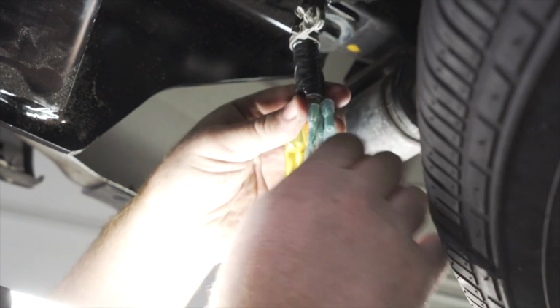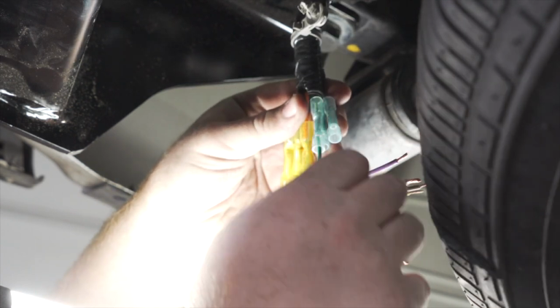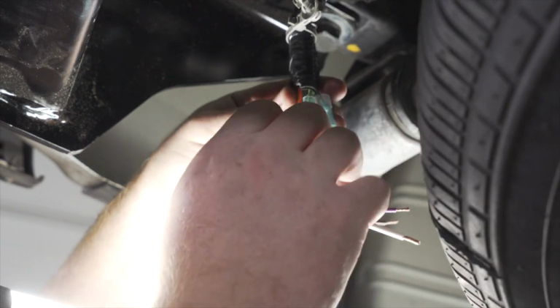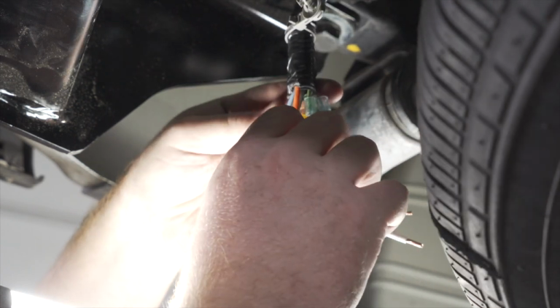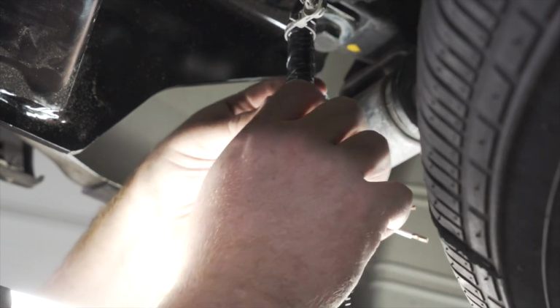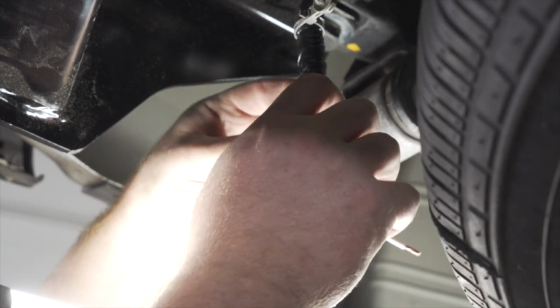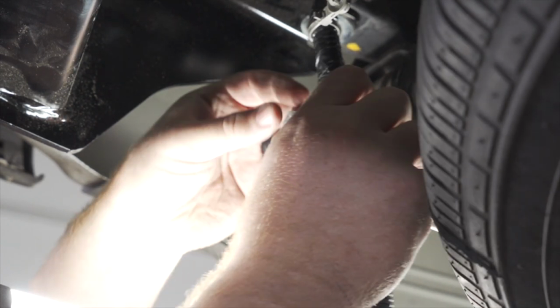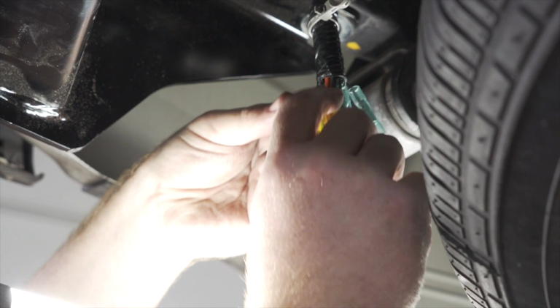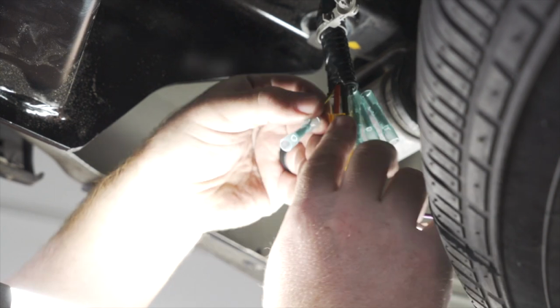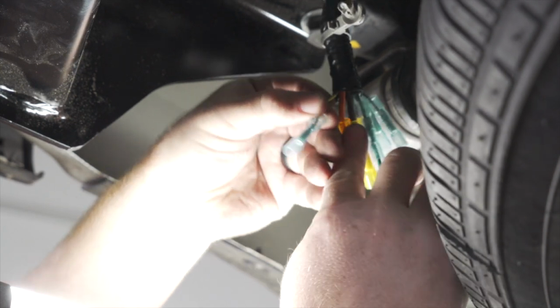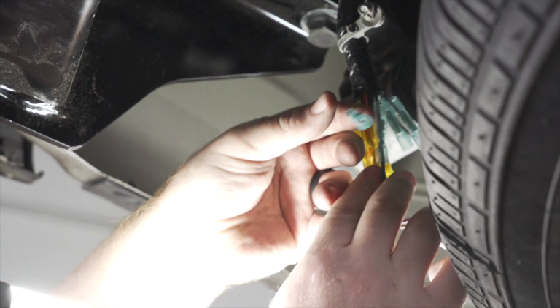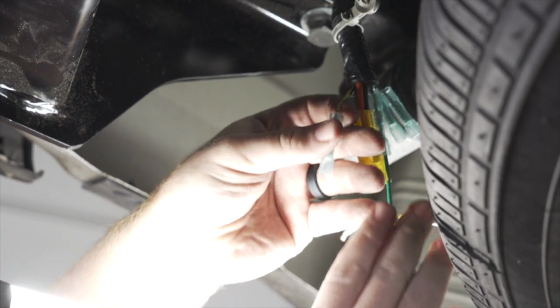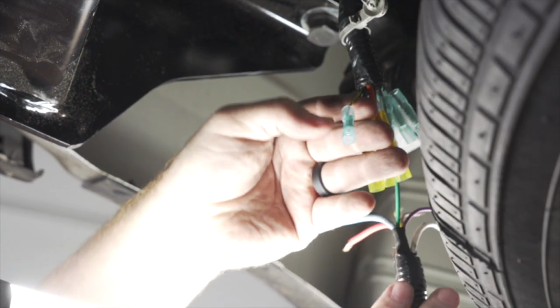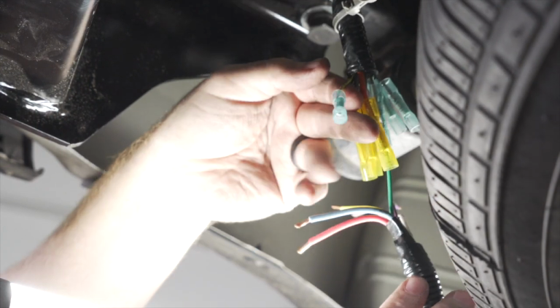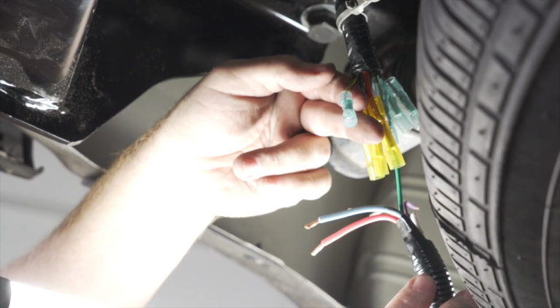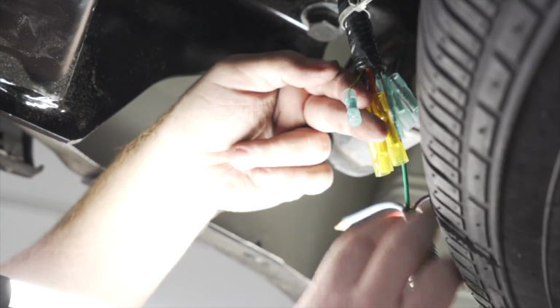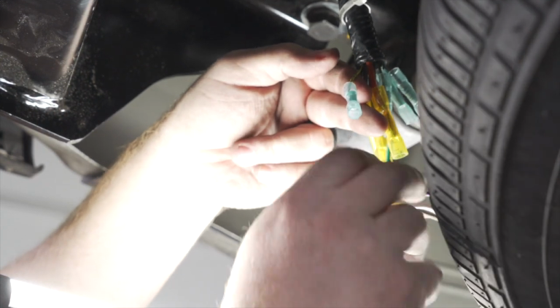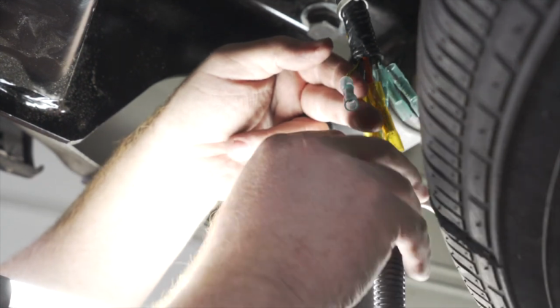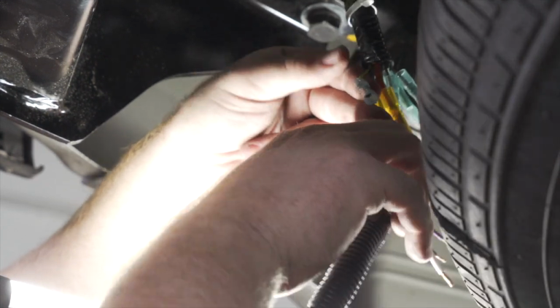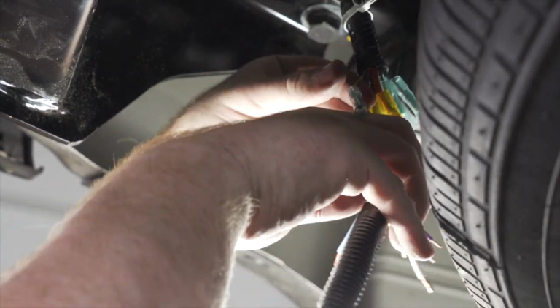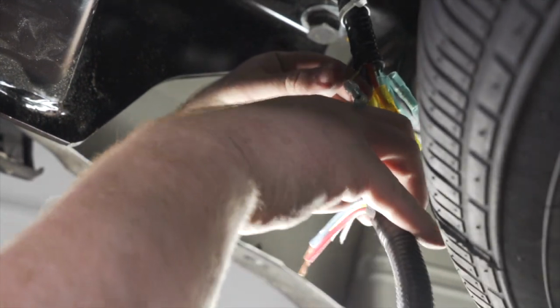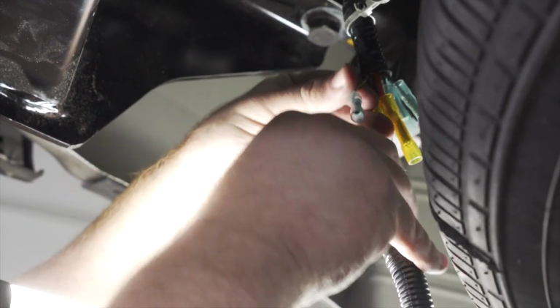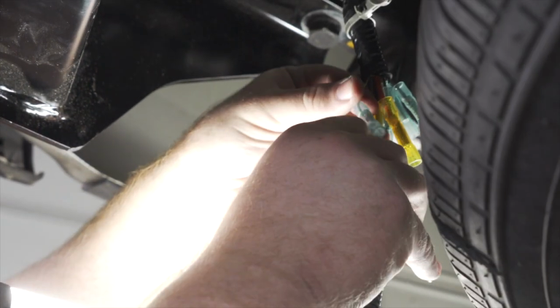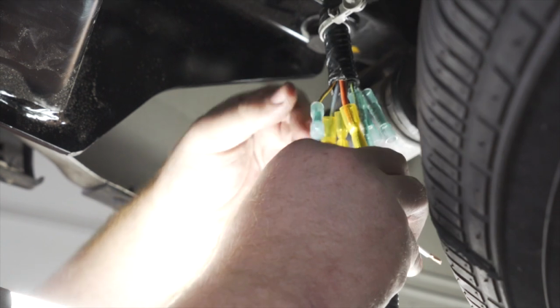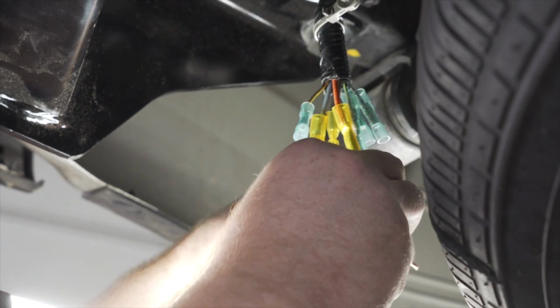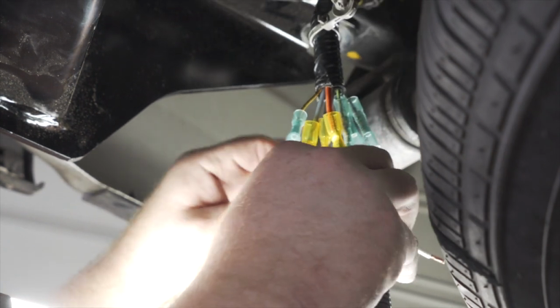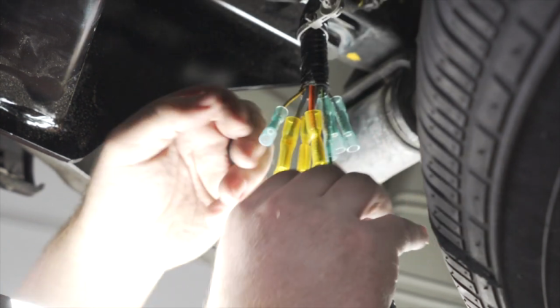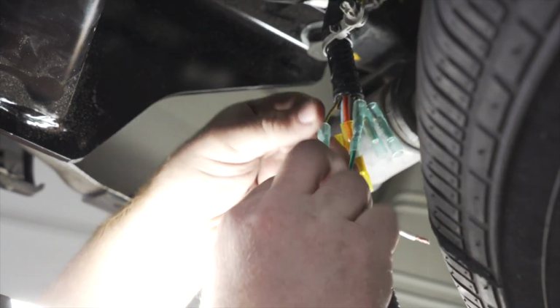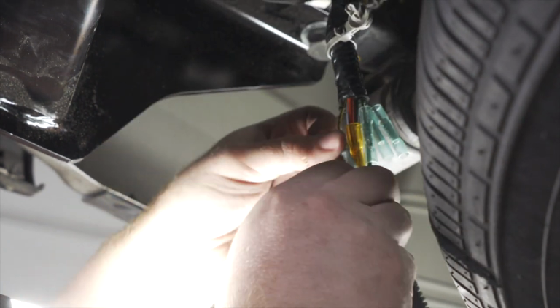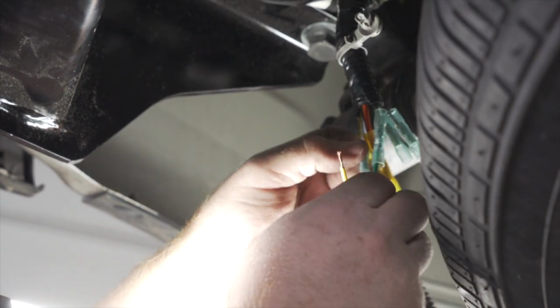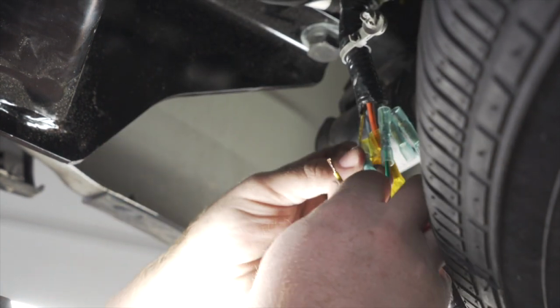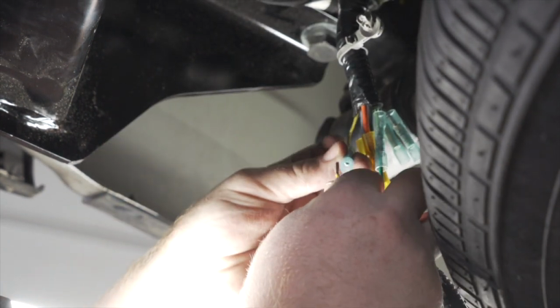Now we'll move on to our yellow wire. Our yellow wire is for our left turn signal and our left brake light. We're going to take our yellow wire from our kit and attach it there.